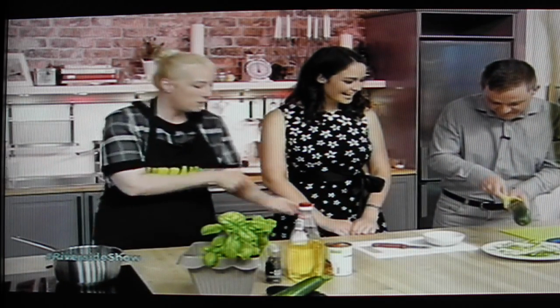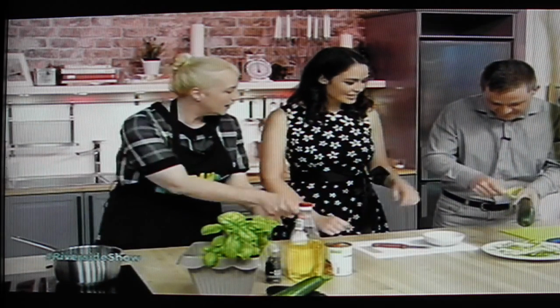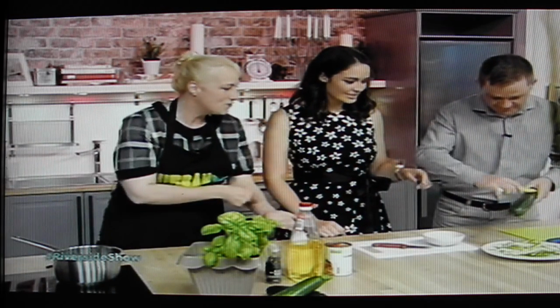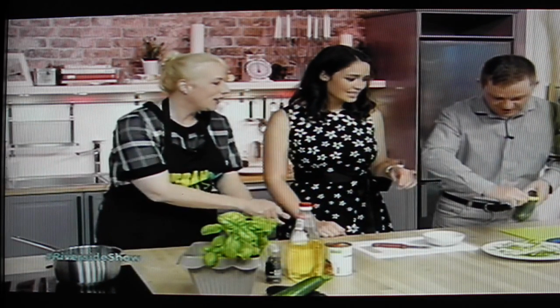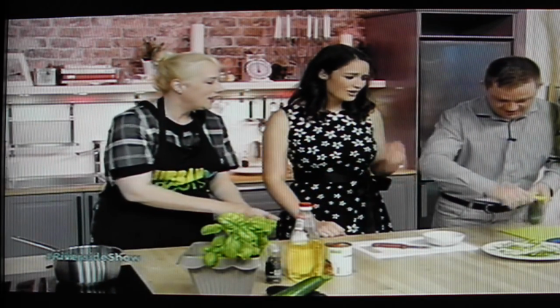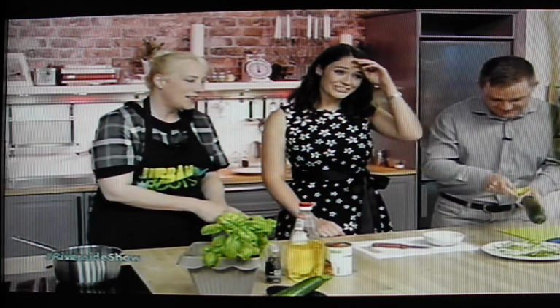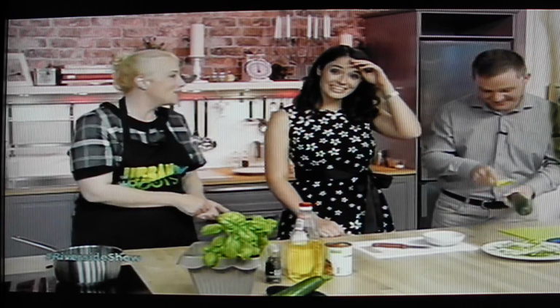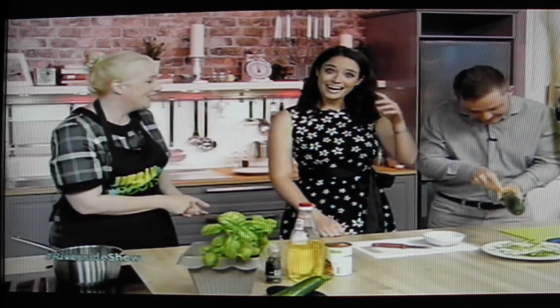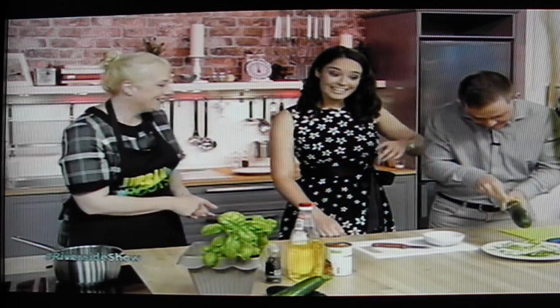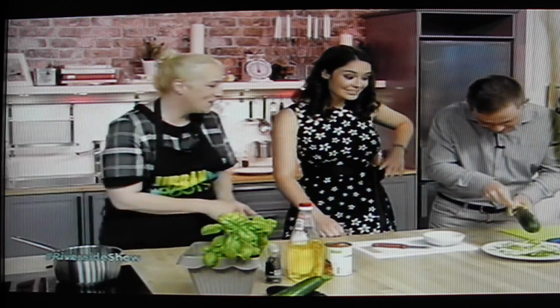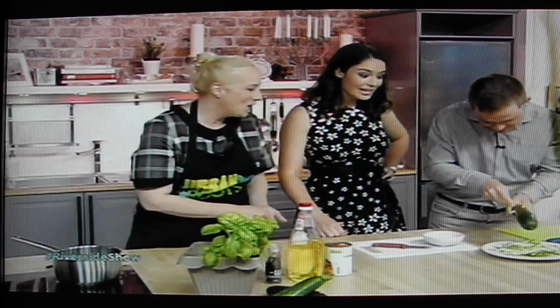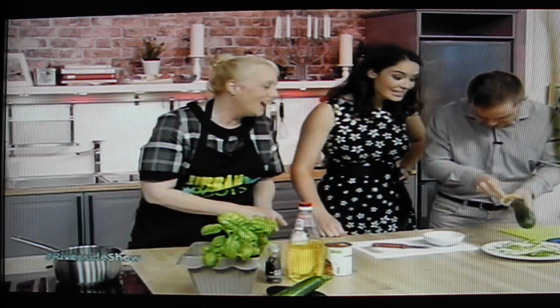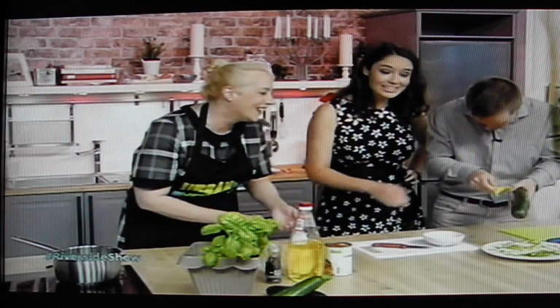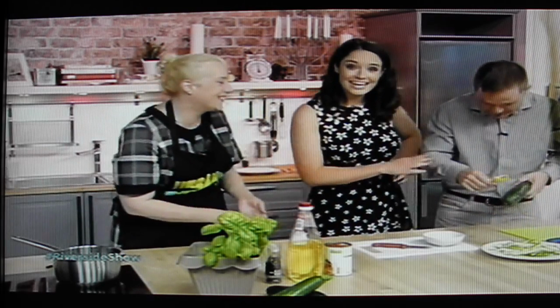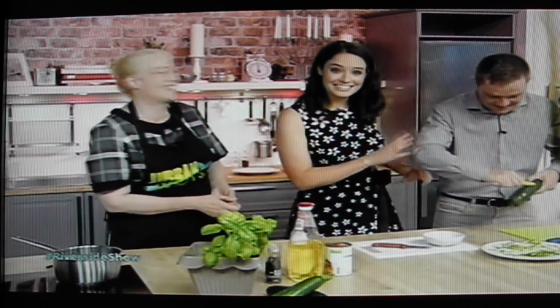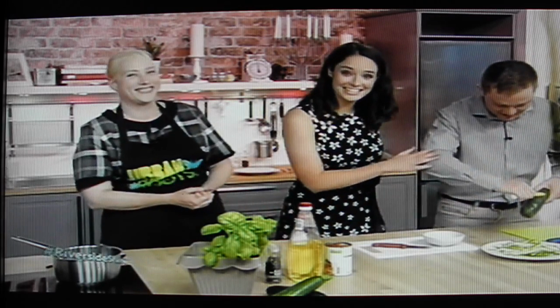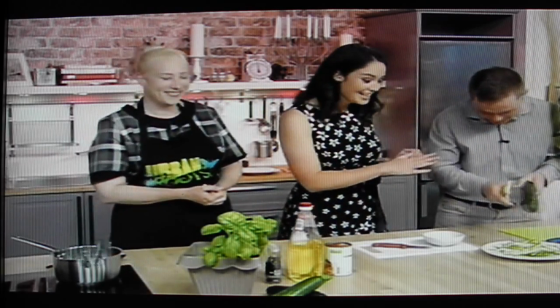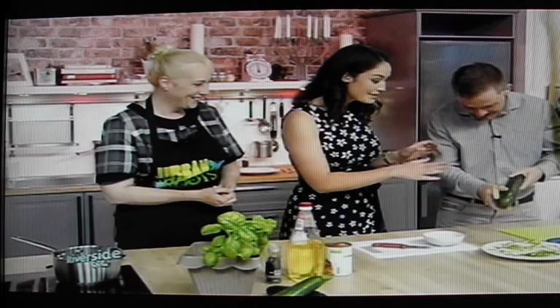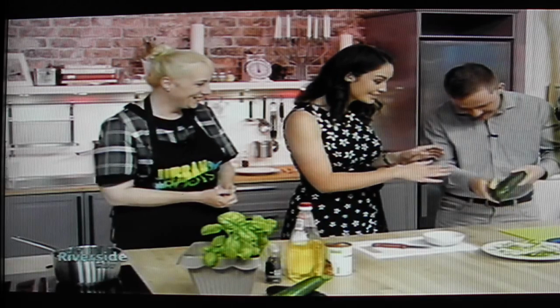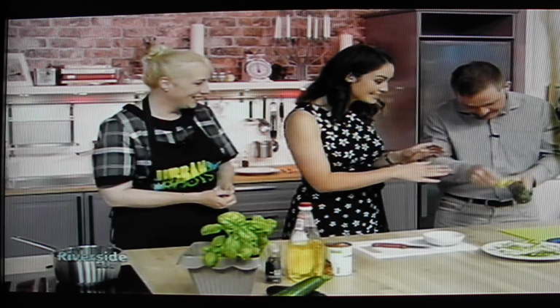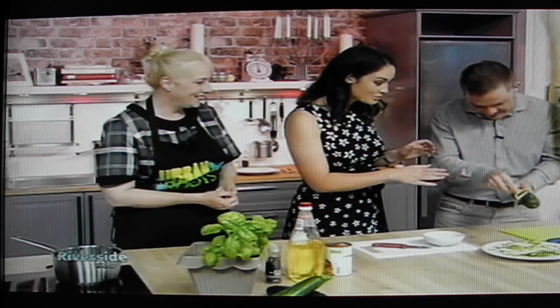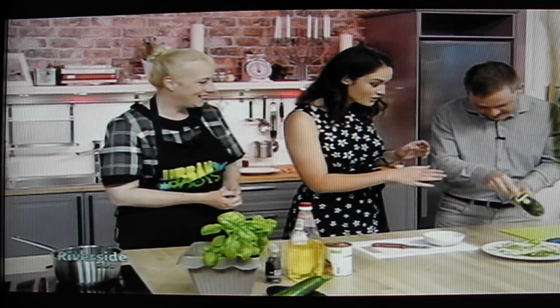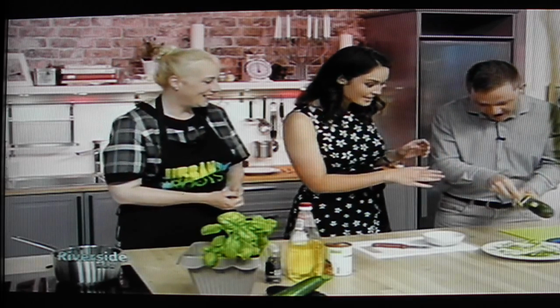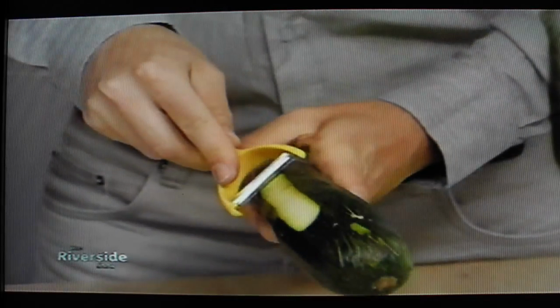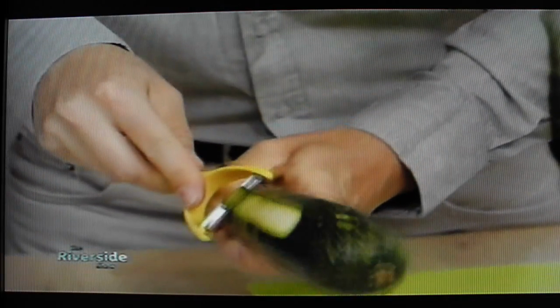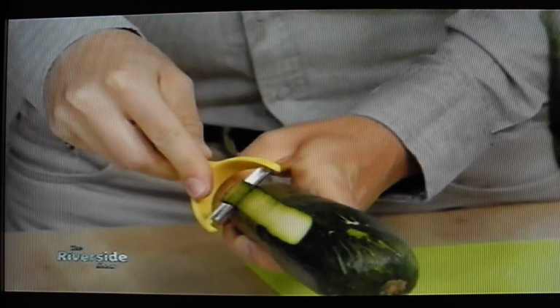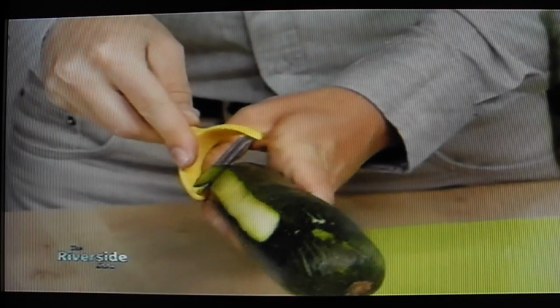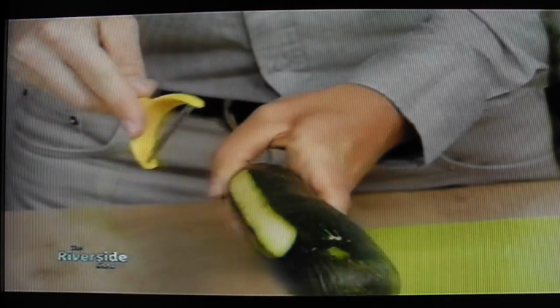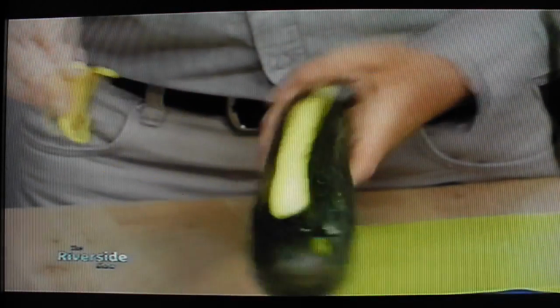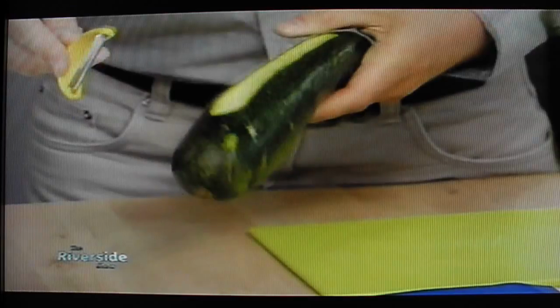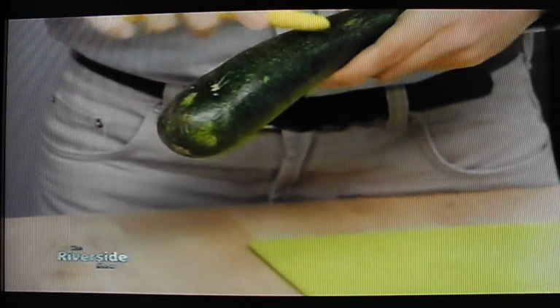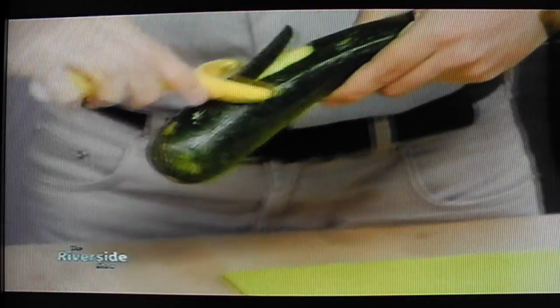Stop peeling it! Oh dear — oh no, anywhere you want. Colin, as a successful peeling of a courgette — and David, what is wrong with you guys? Ah, there we go, sorry. Oh my goodness.